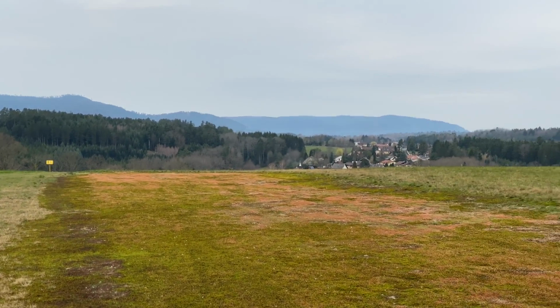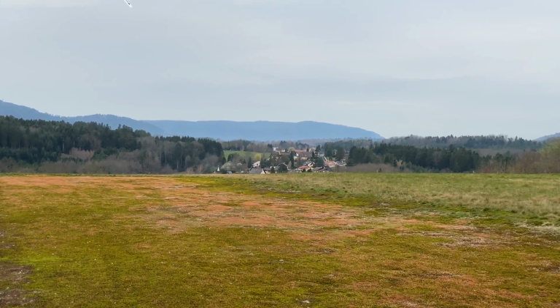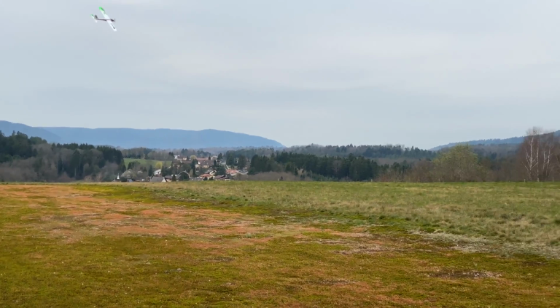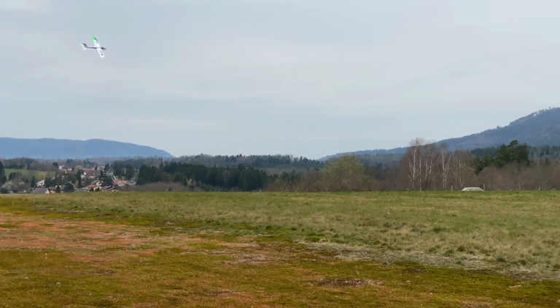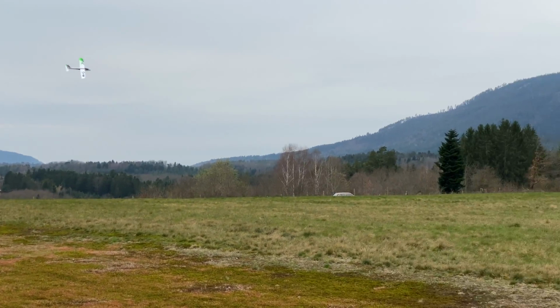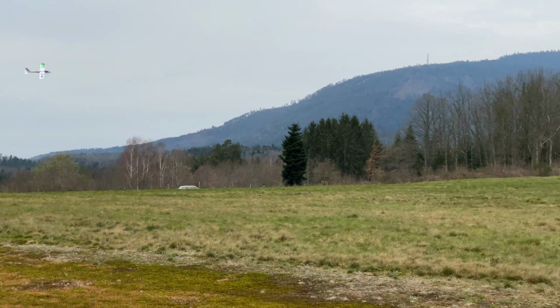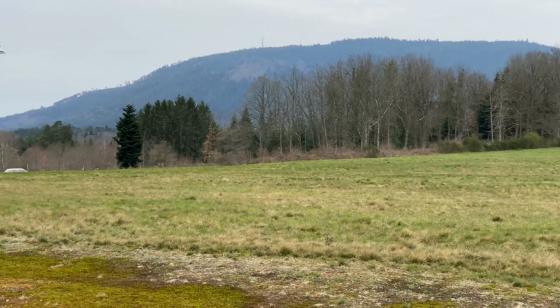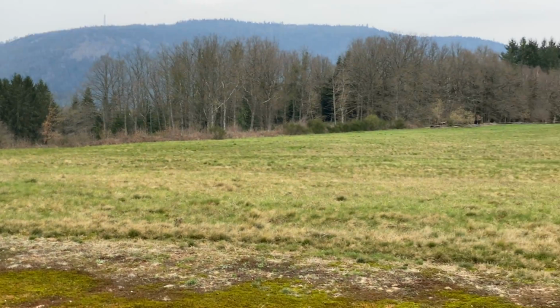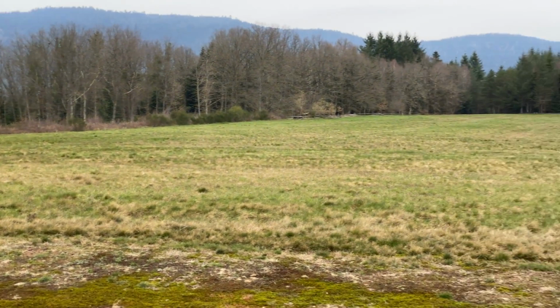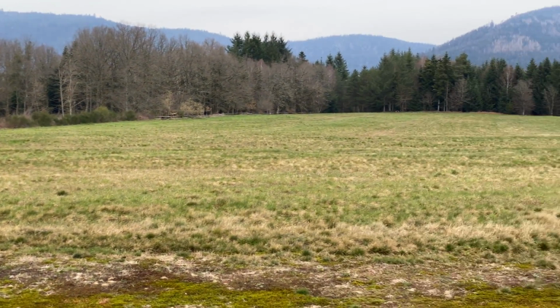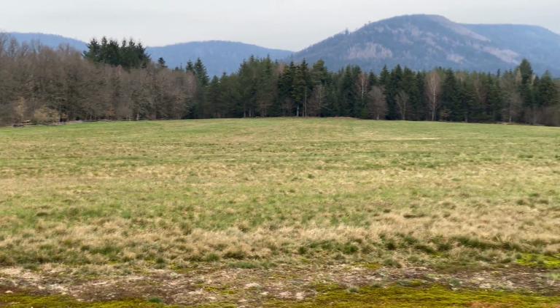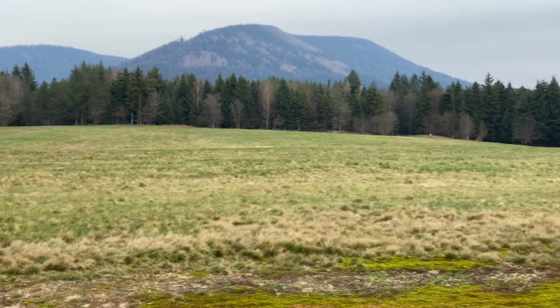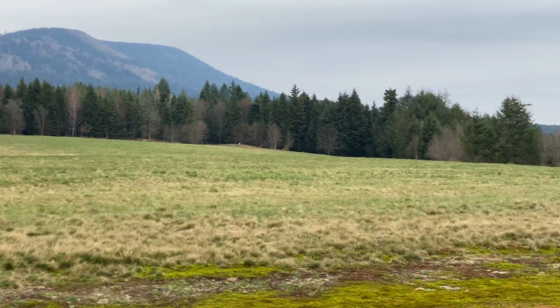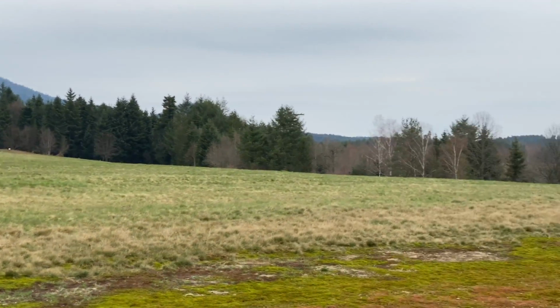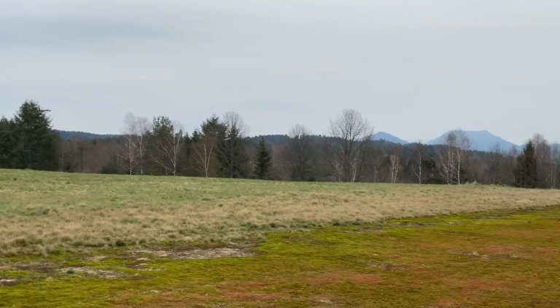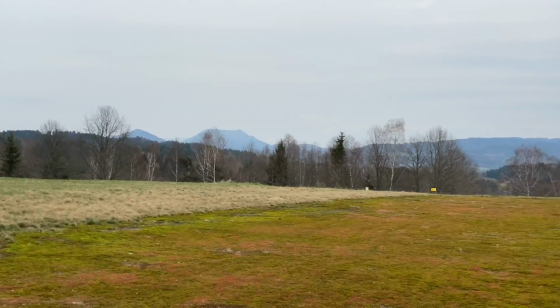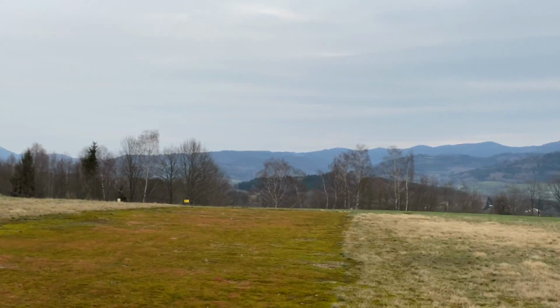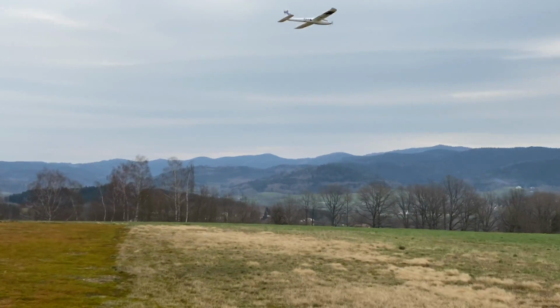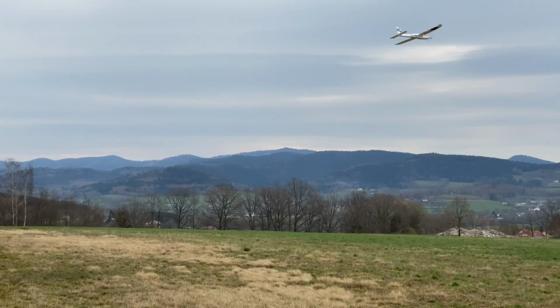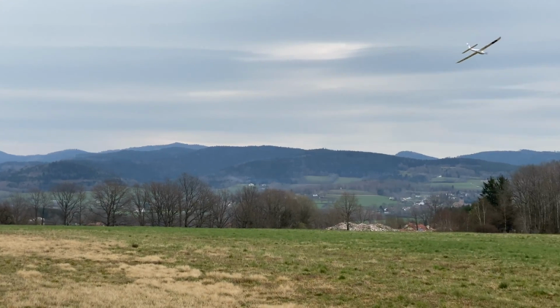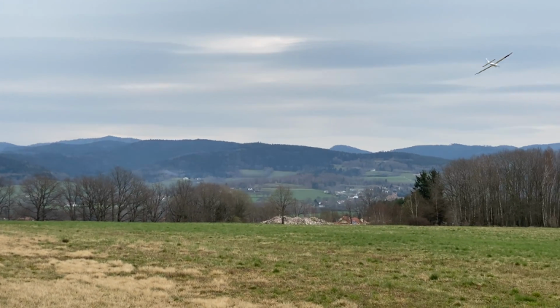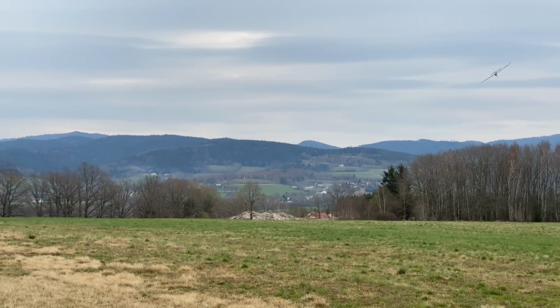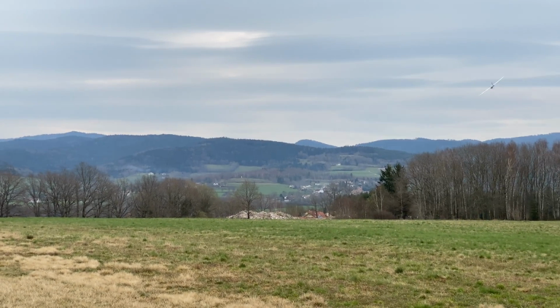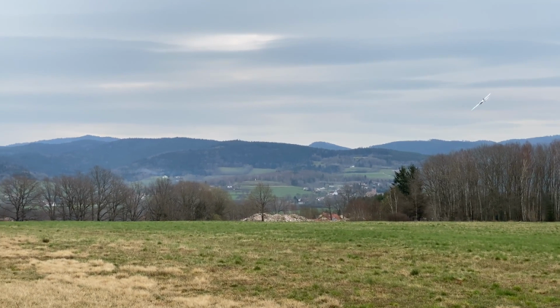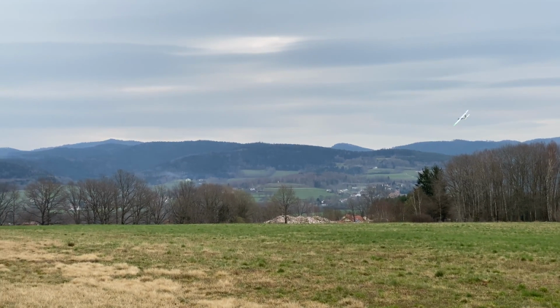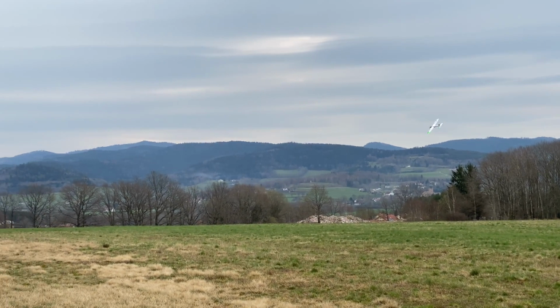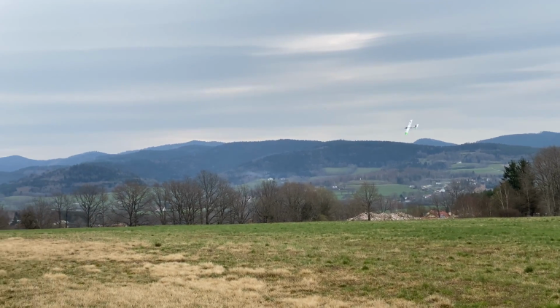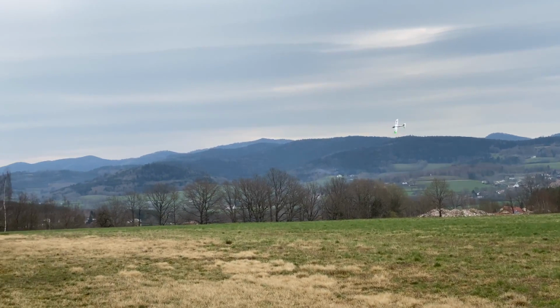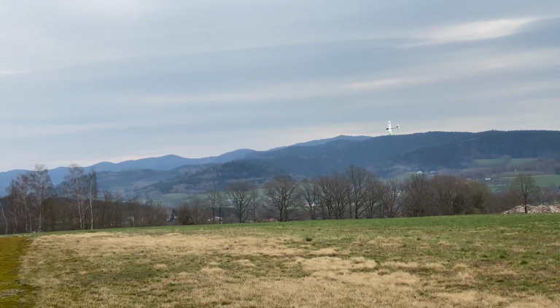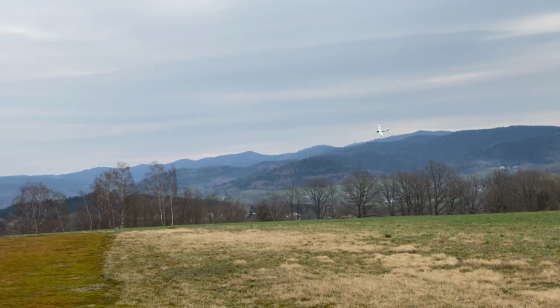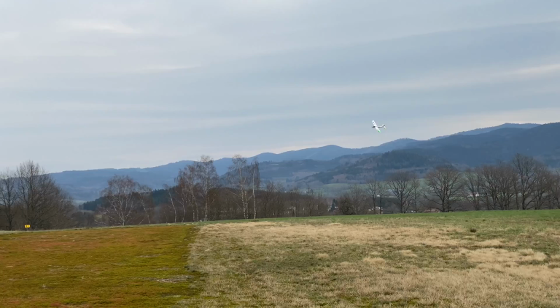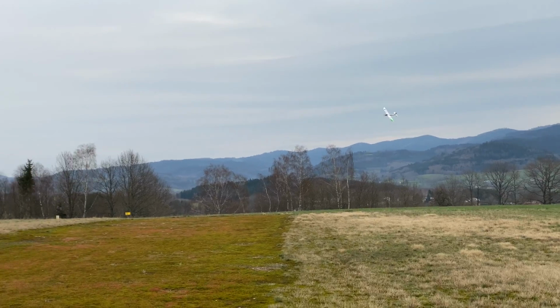That's so easy to handle and yeah, that's very easy to fly. As I said, fly by the book and I always fly in low rates.